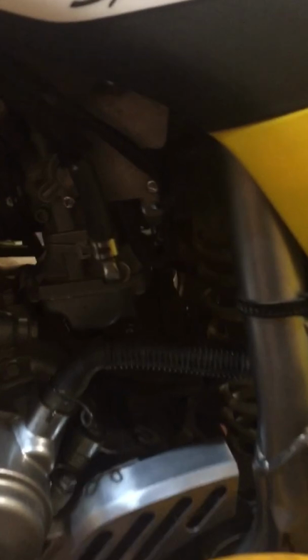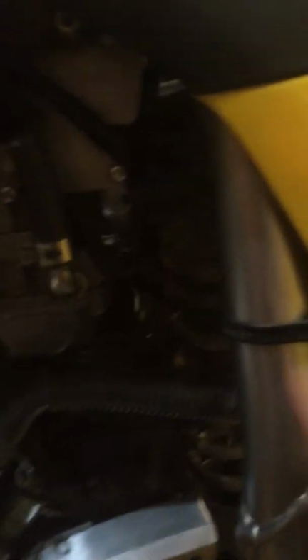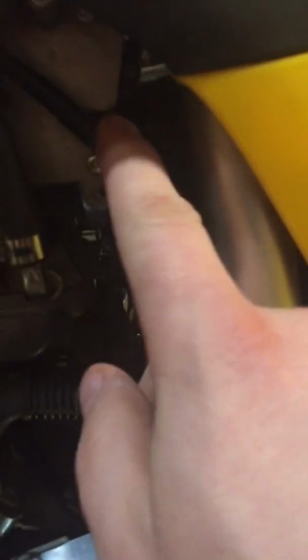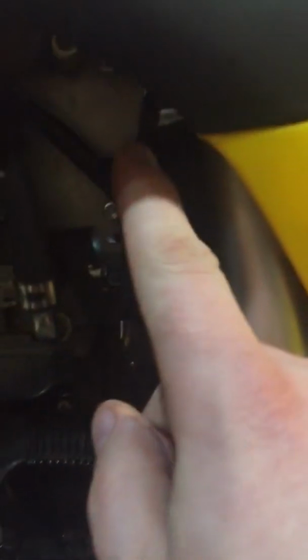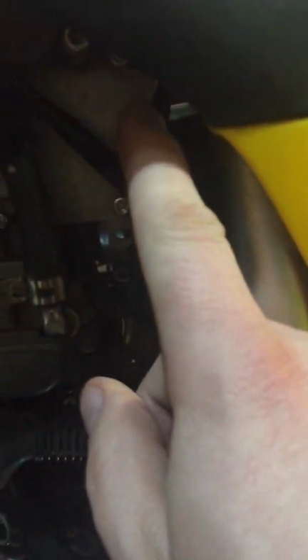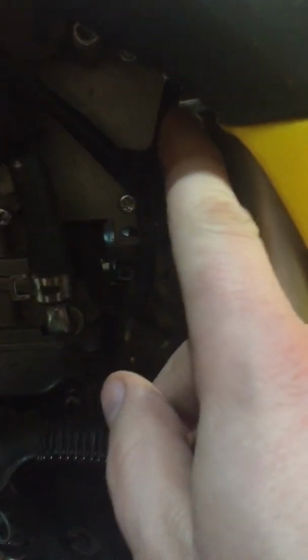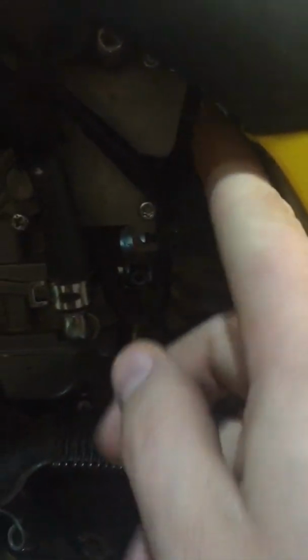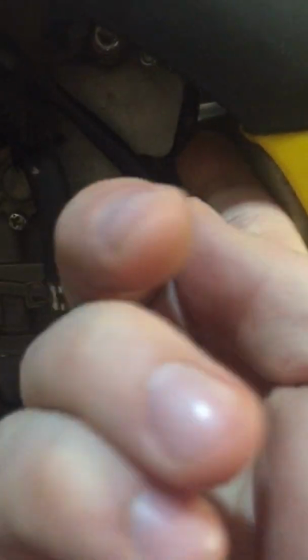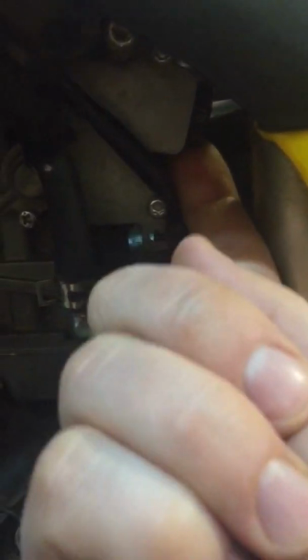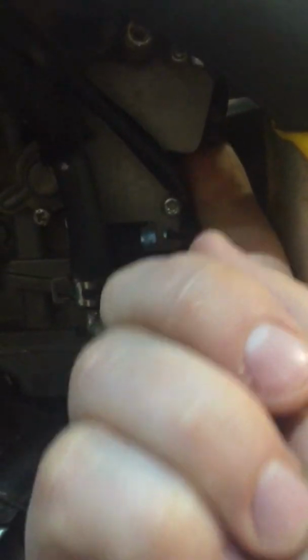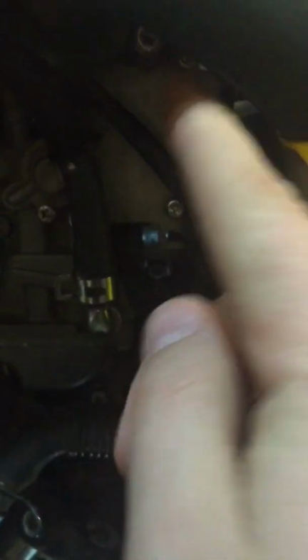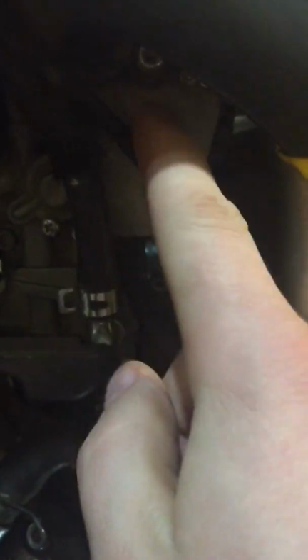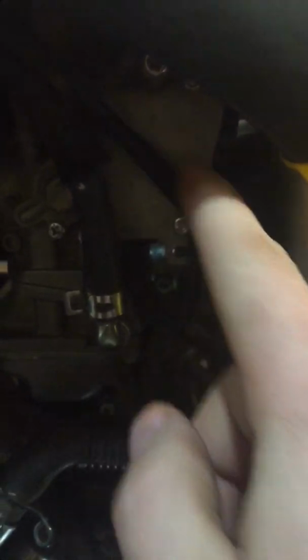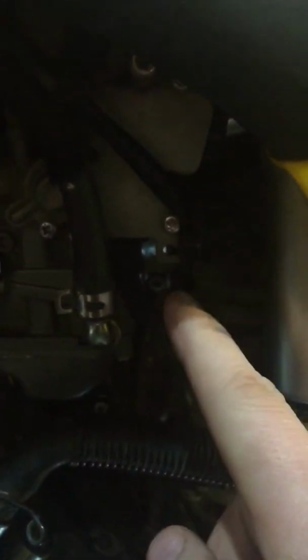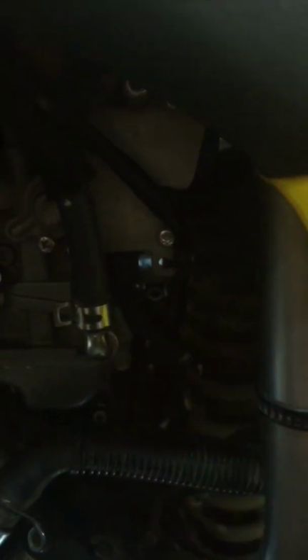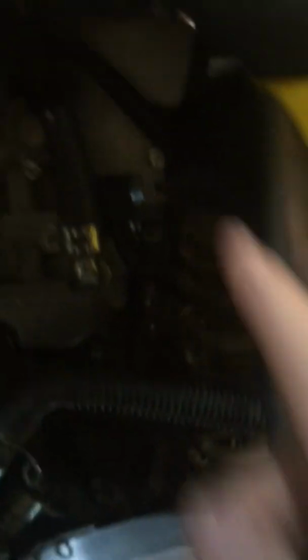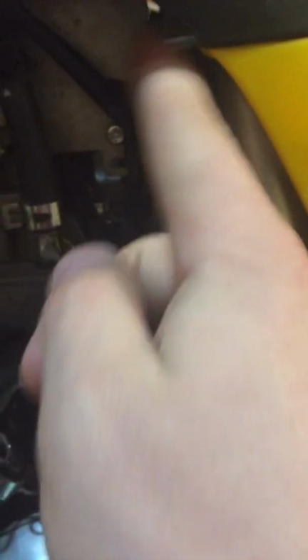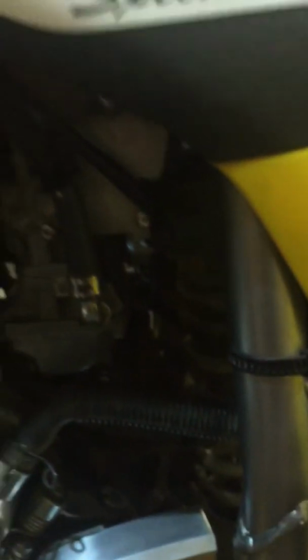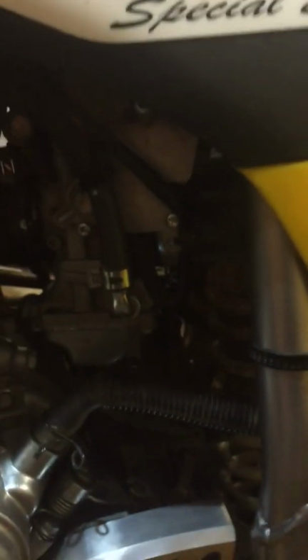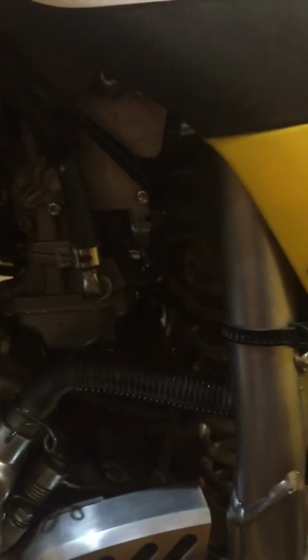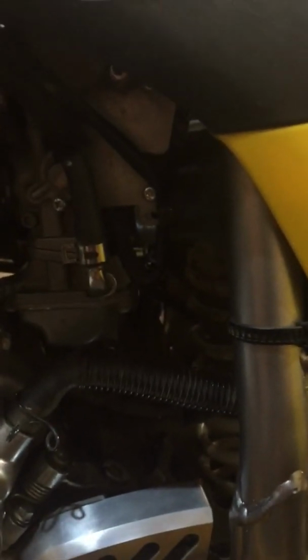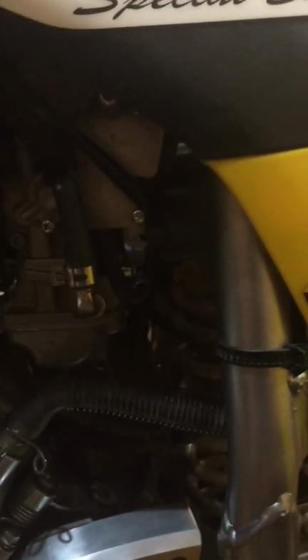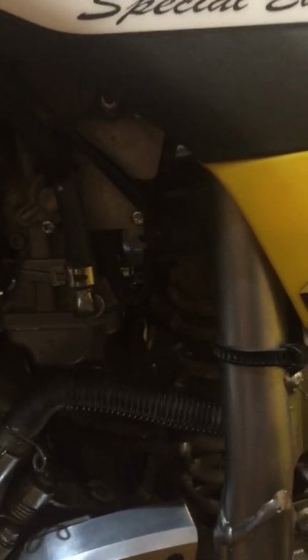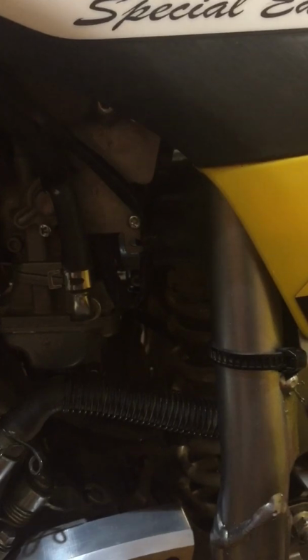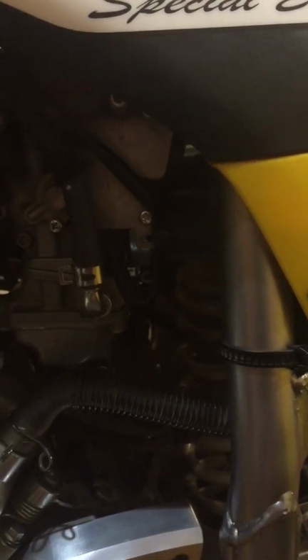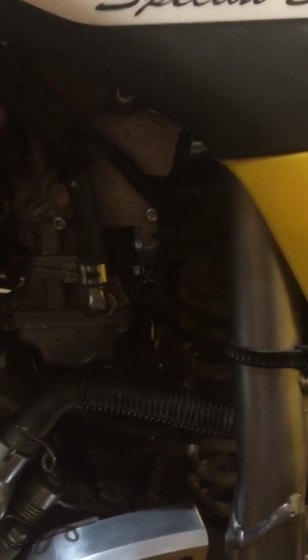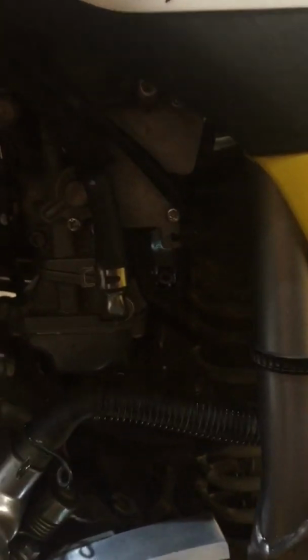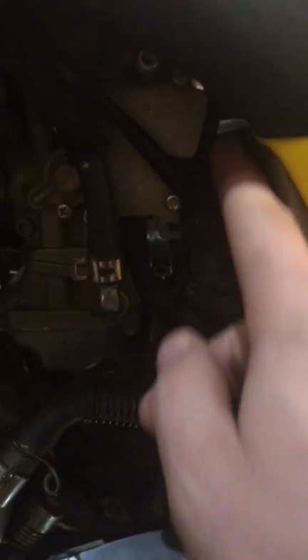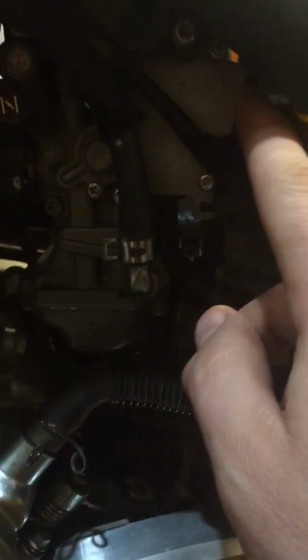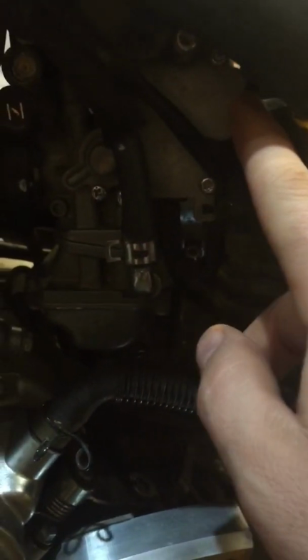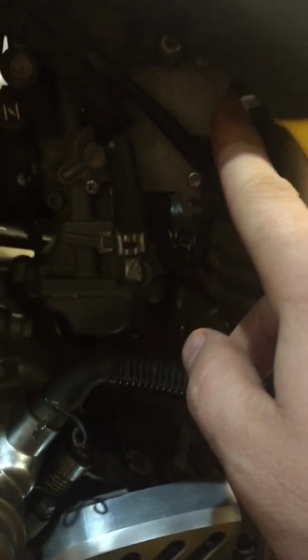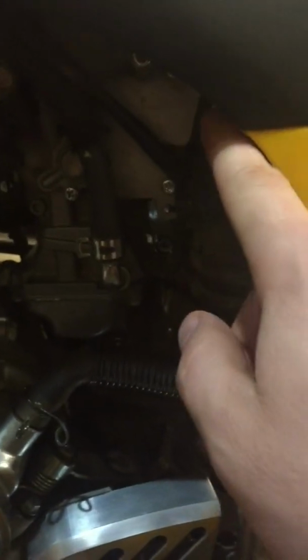Quick note though — you're going to want to have your idle speed set first. Your idle wheel is on the back side here next to your TPS. That's going to have to be set before you do this because that's going to determine the closed position of the throttle and the closed position of your TPS voltage.